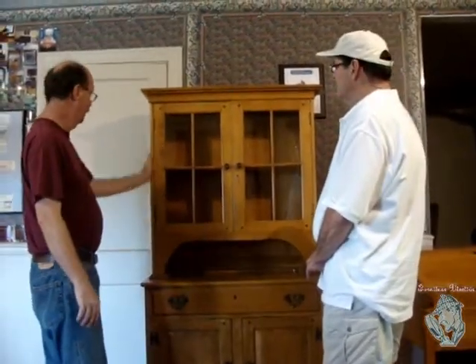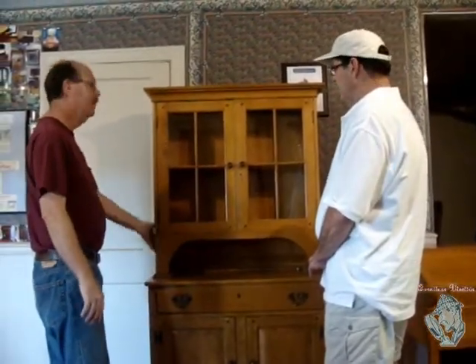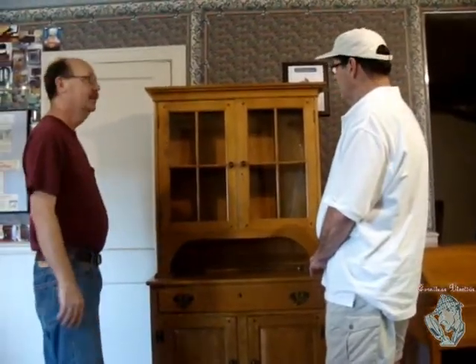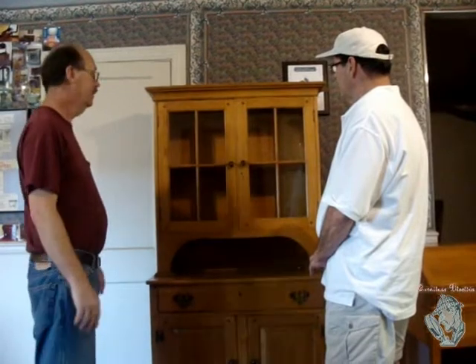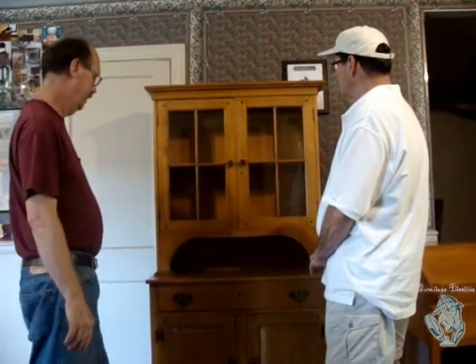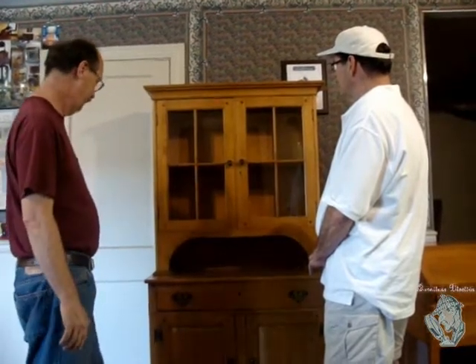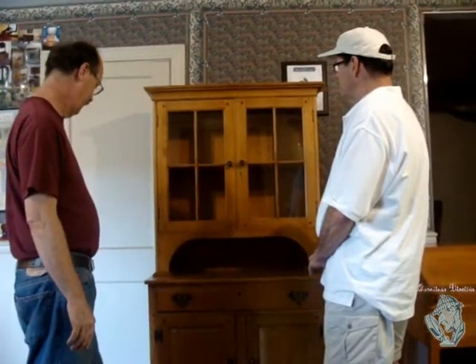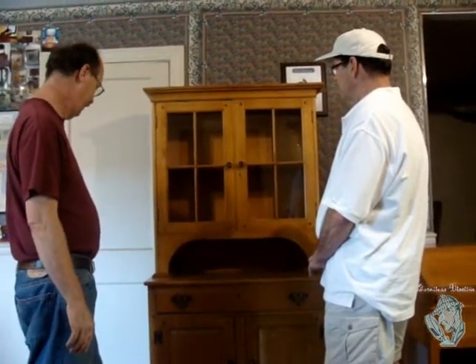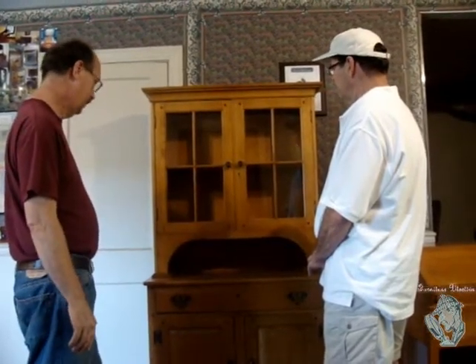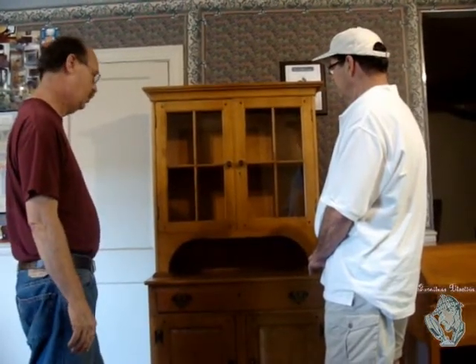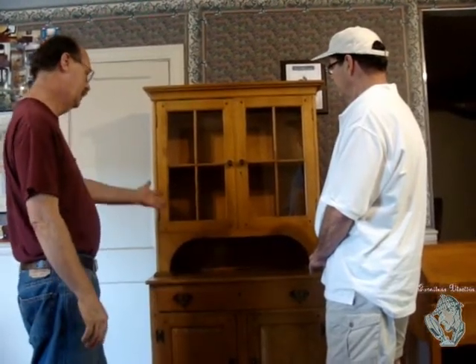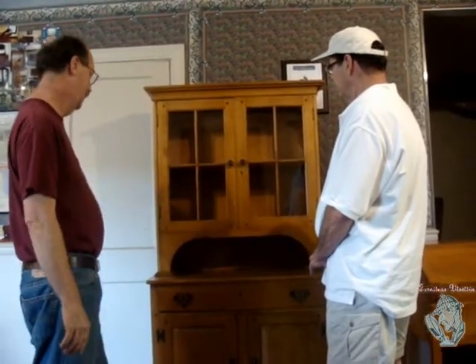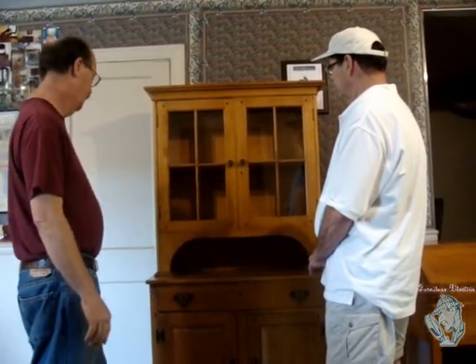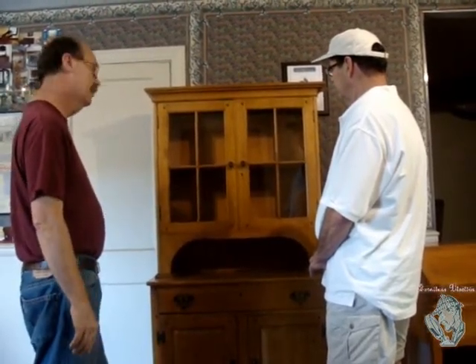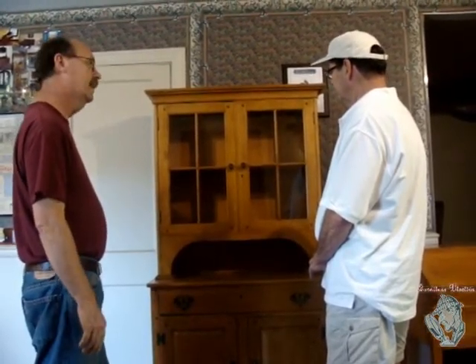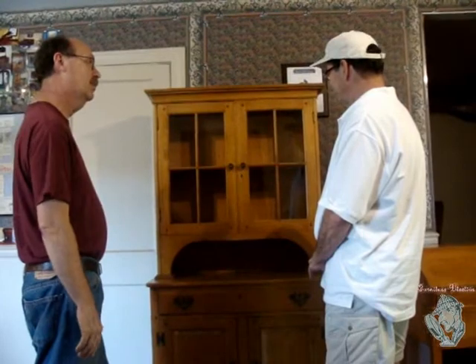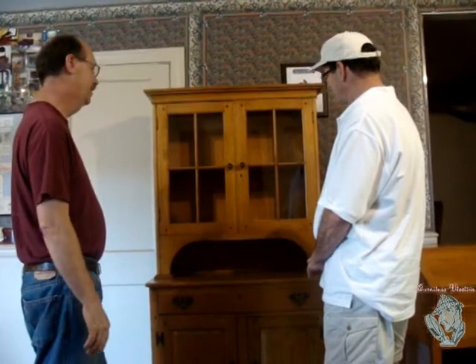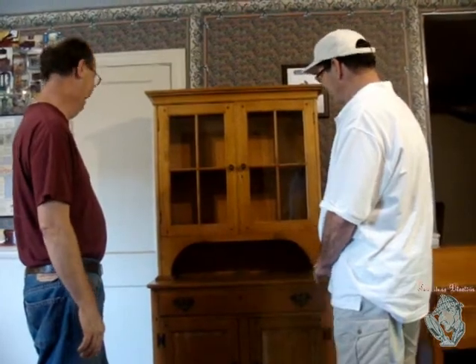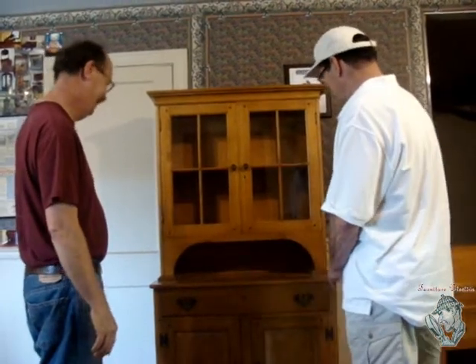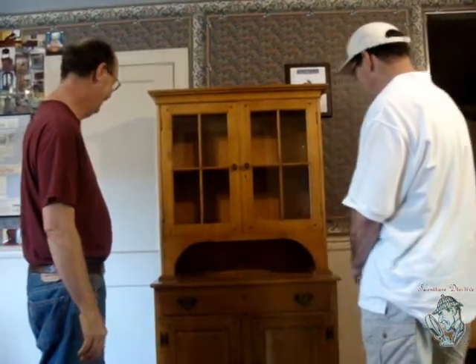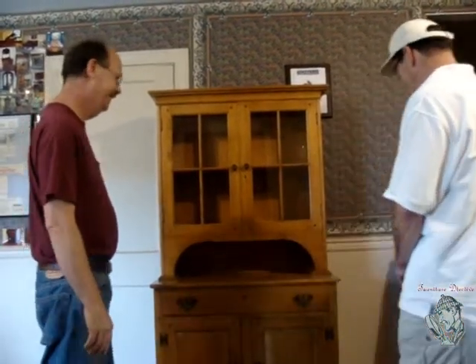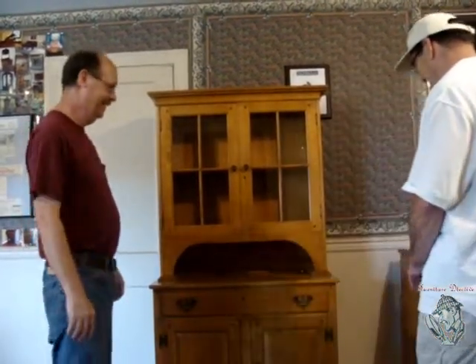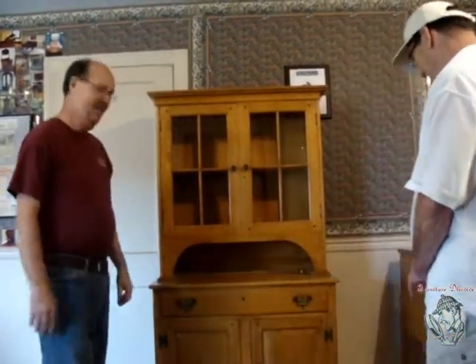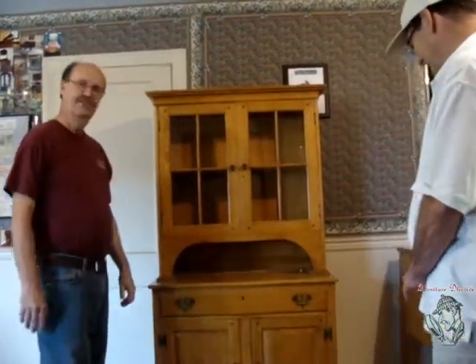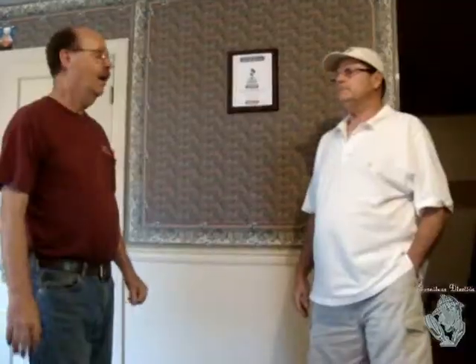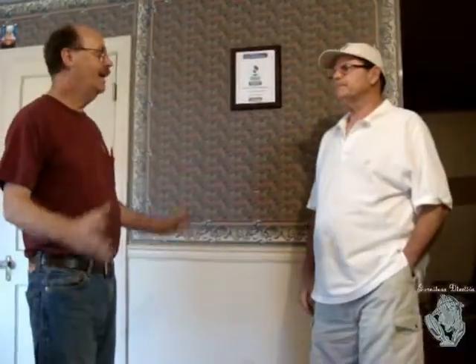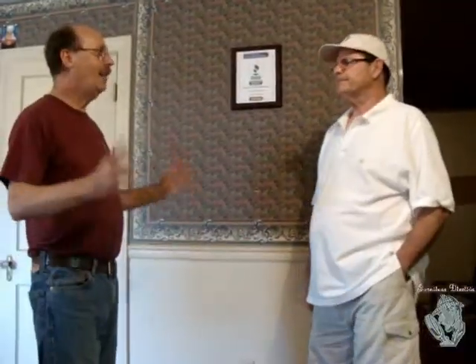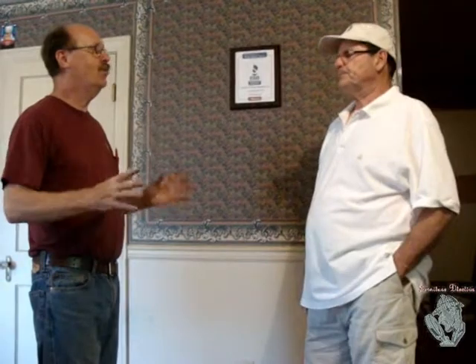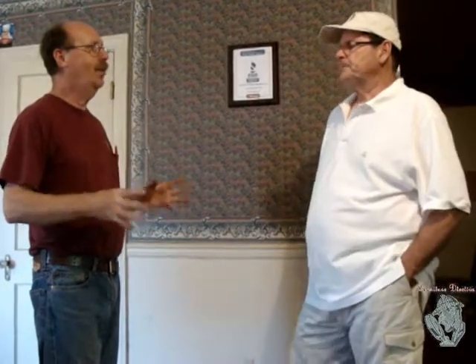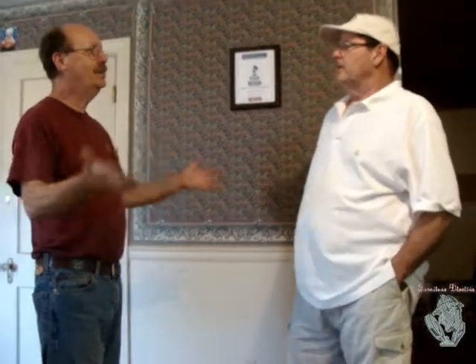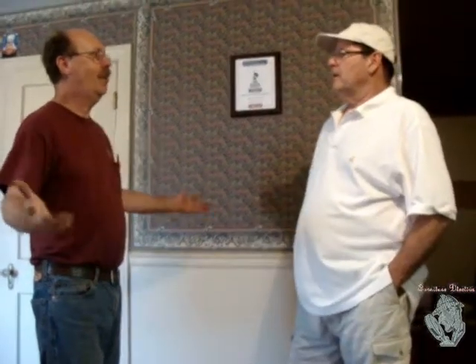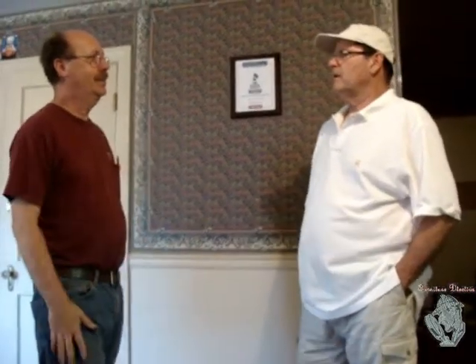Well Gary, that looks real good. I'm just real pleased with it. It's nice quality pieces, that's for sure. Well, I've always wanted to know — how did you get started in this?